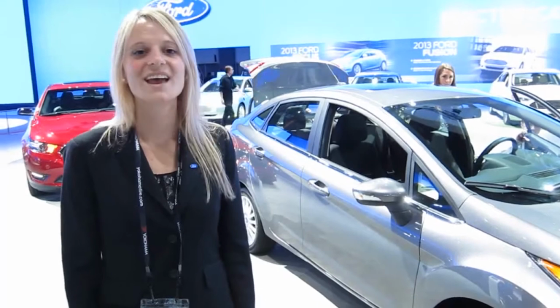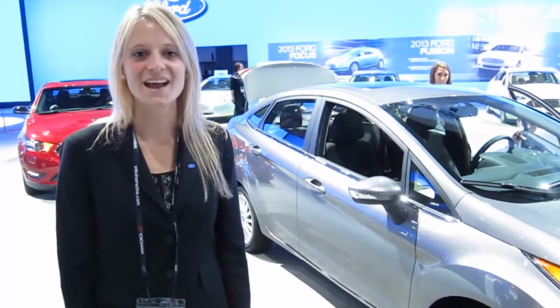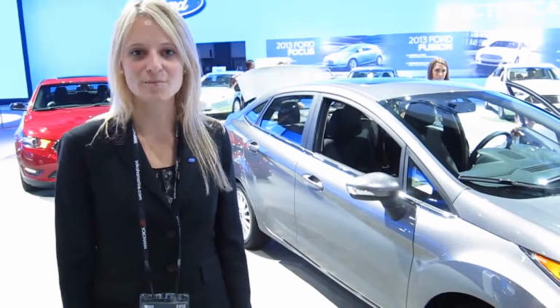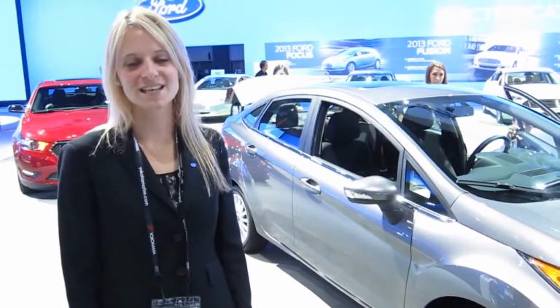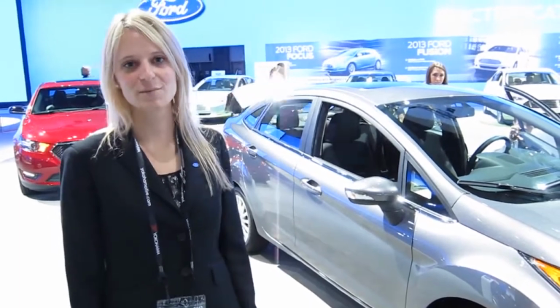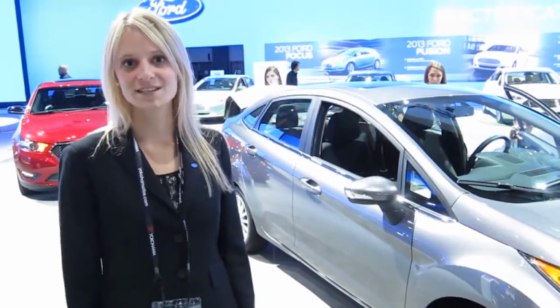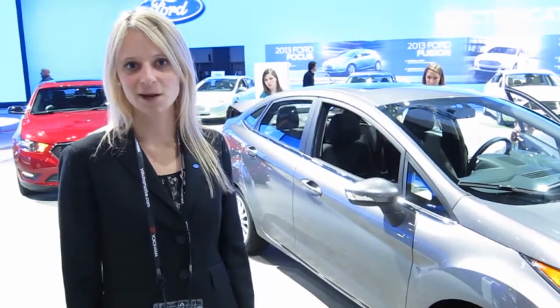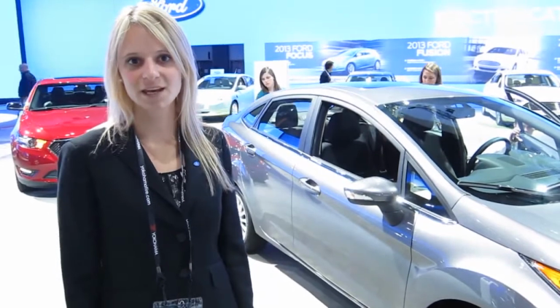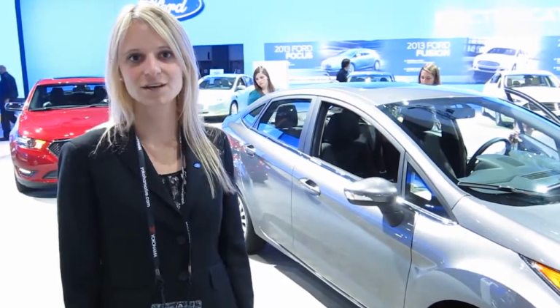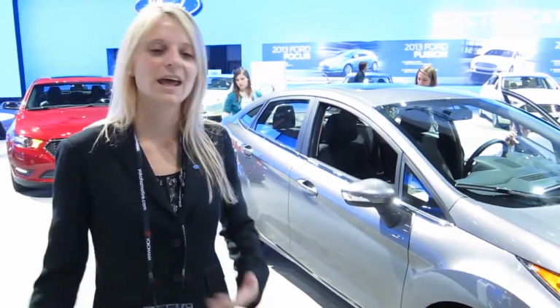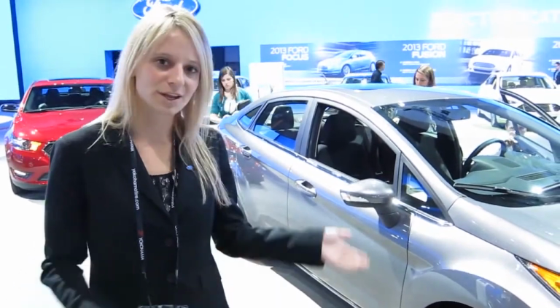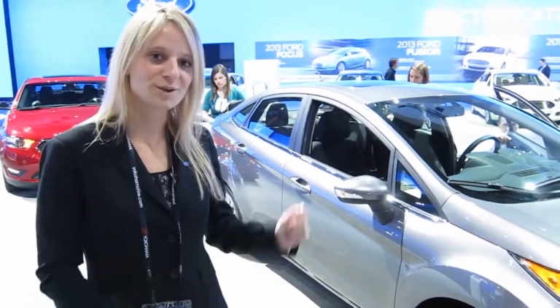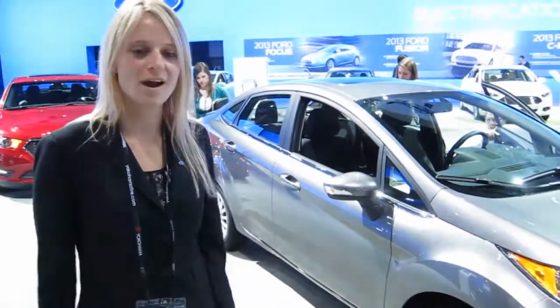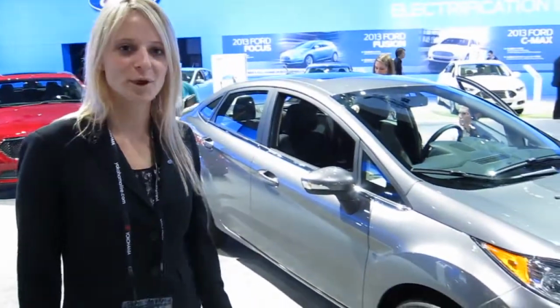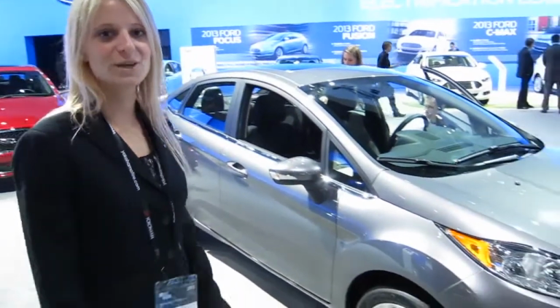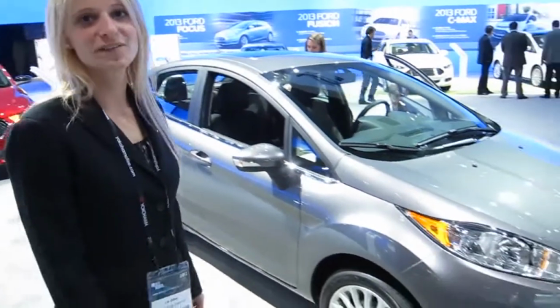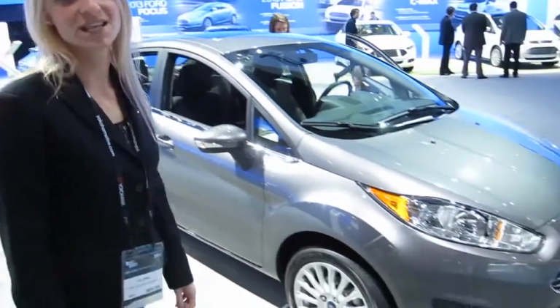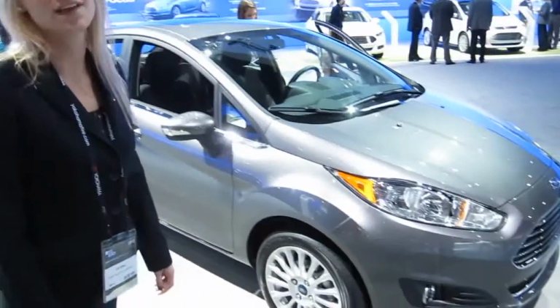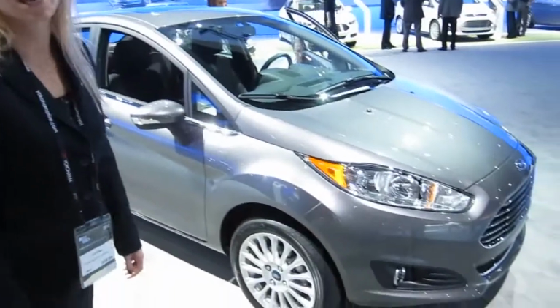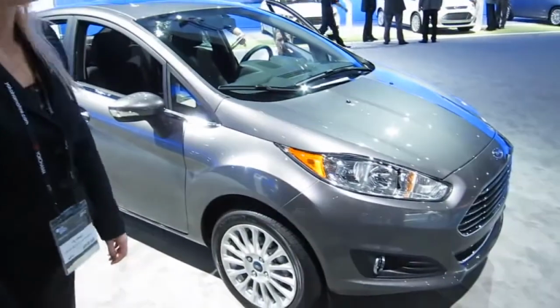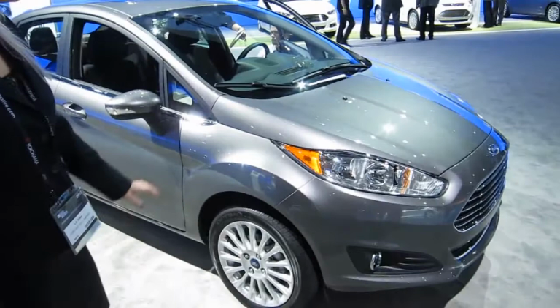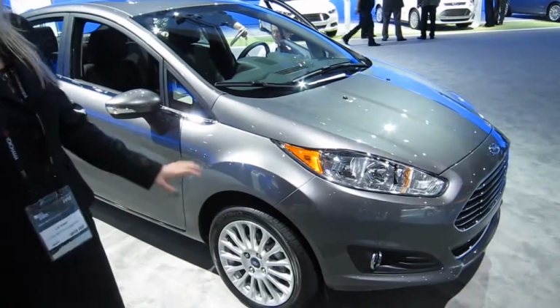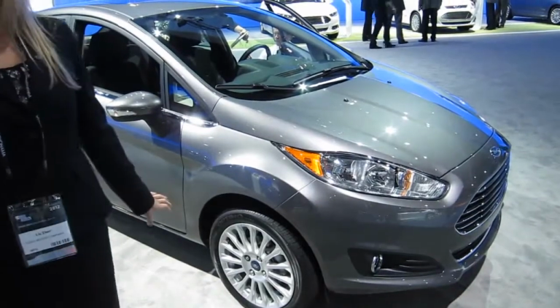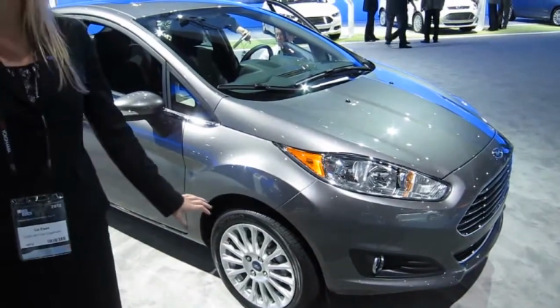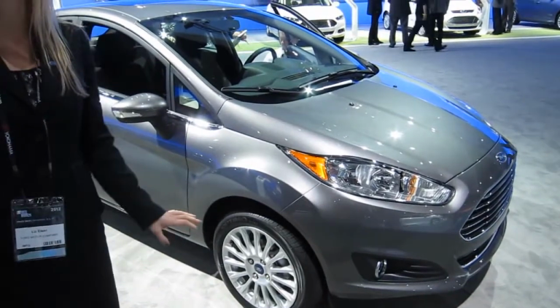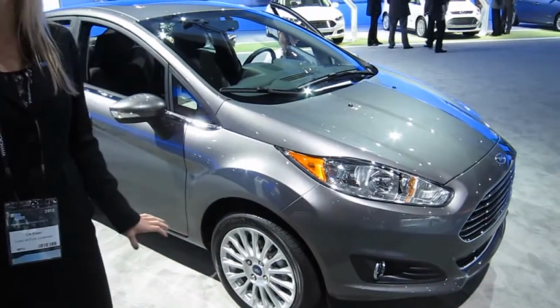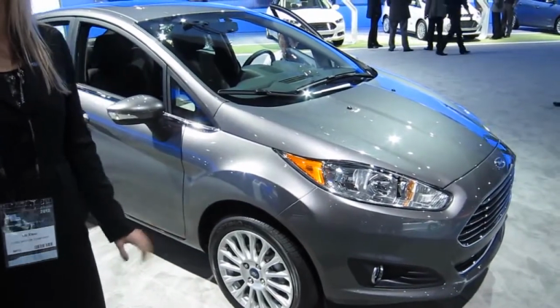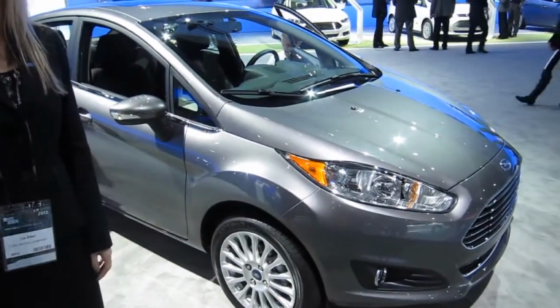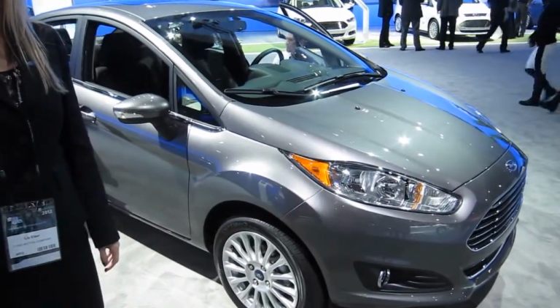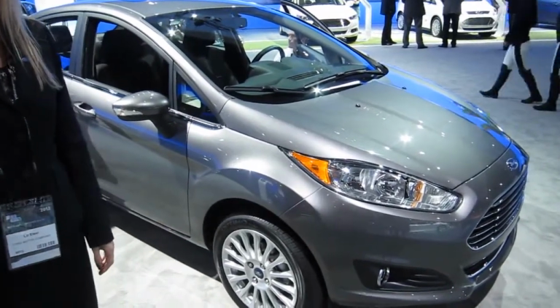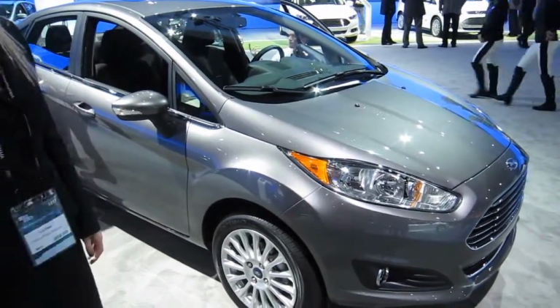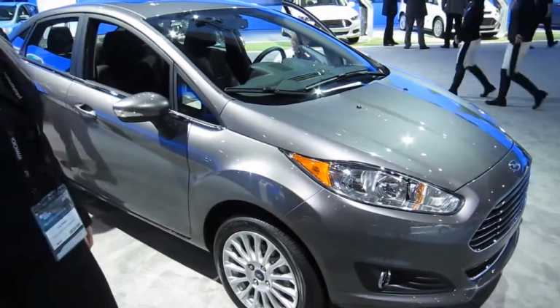Hi, I'm Liz Elser. I'm the Fiesta Marketing Manager and I'm going to show you our brand new 2014 Fiesta. We've made a lot of wonderful exterior and interior changes to the Fiesta for 2014.